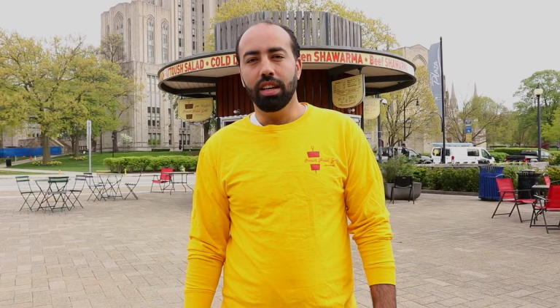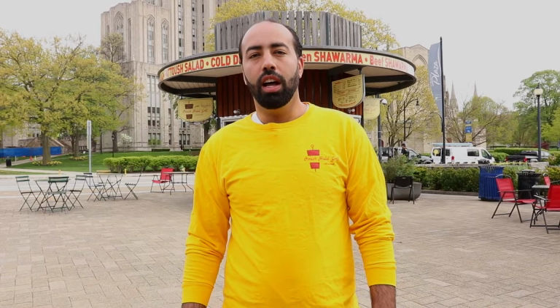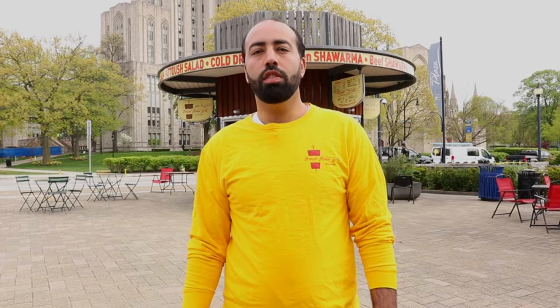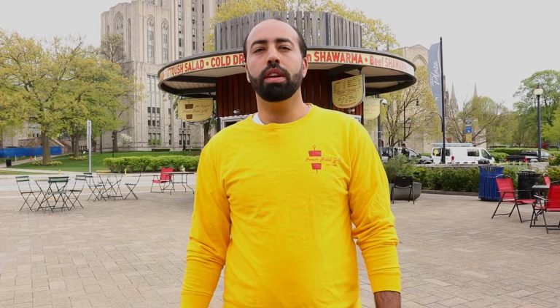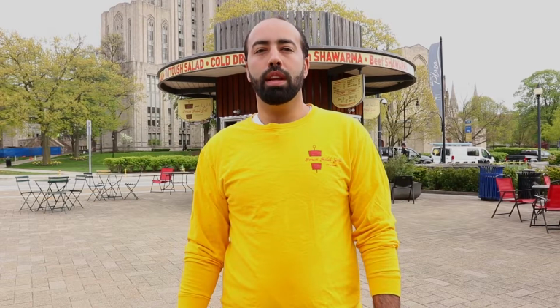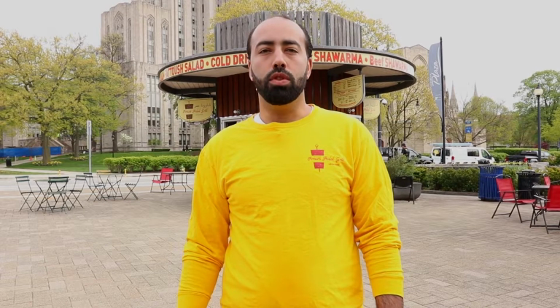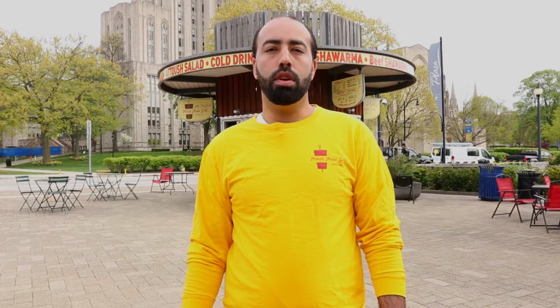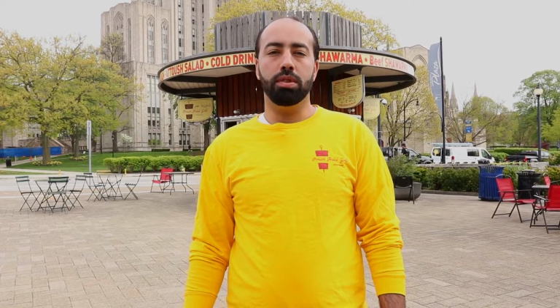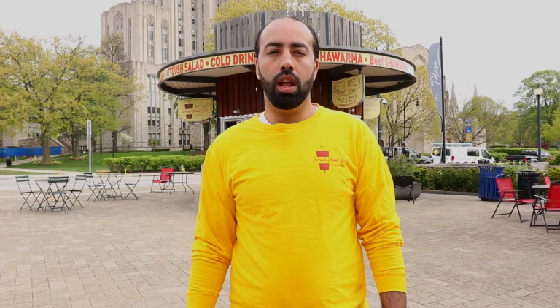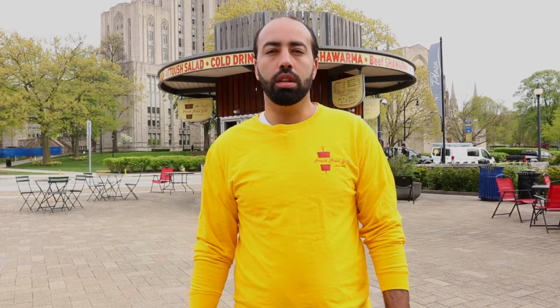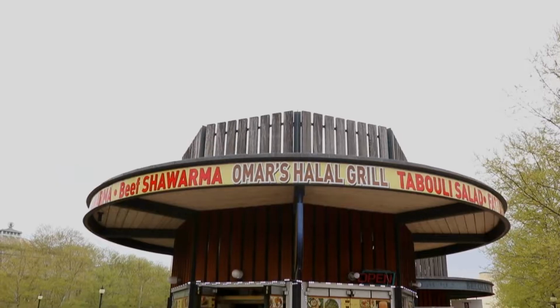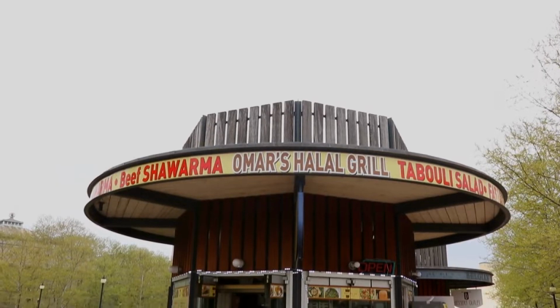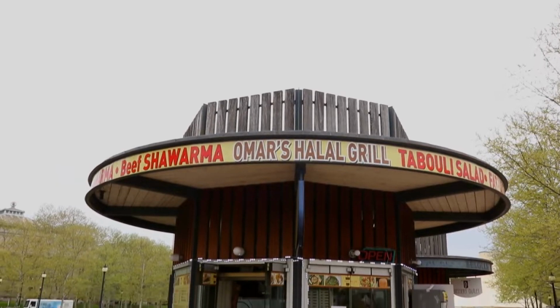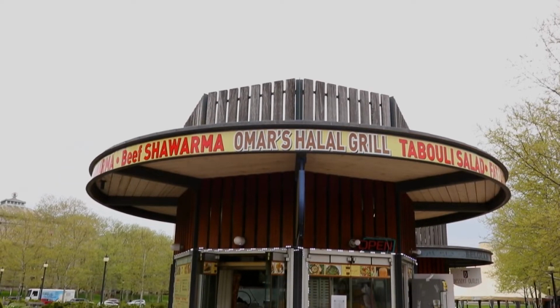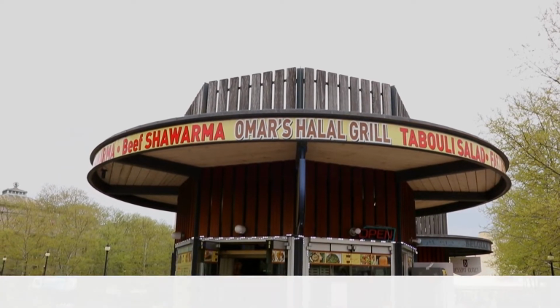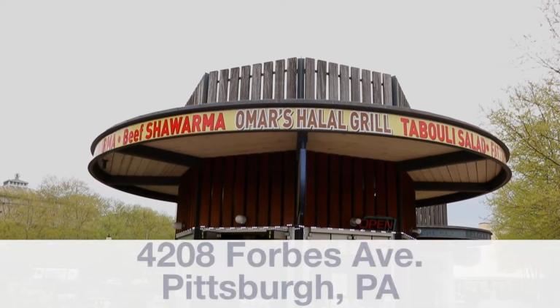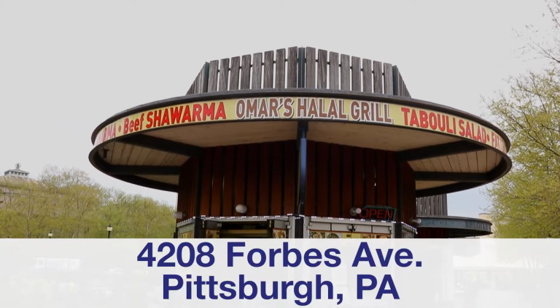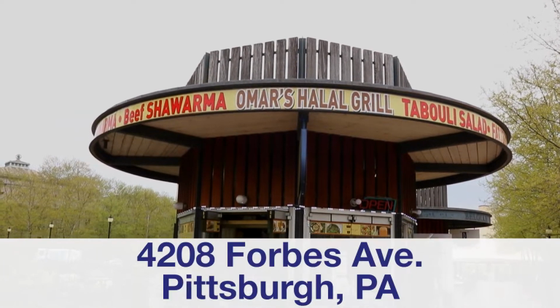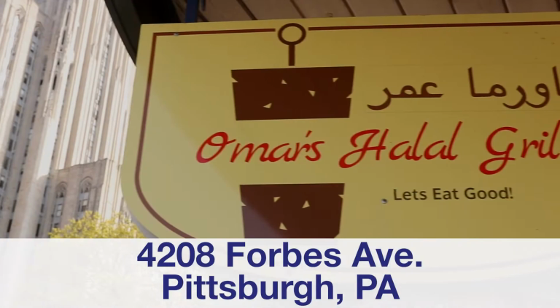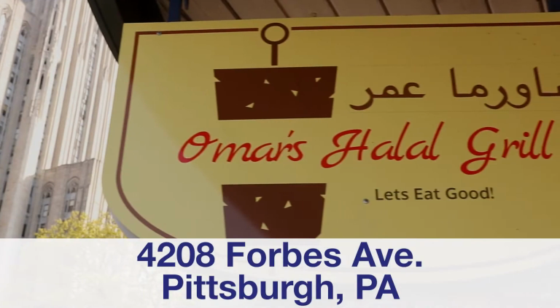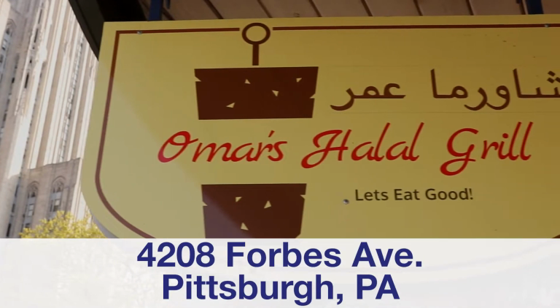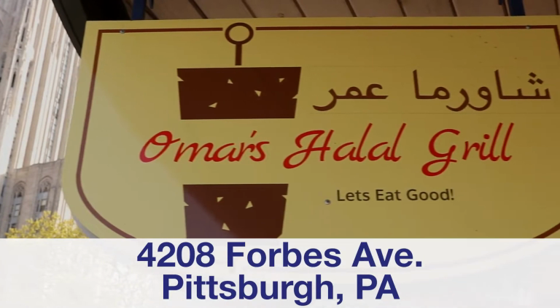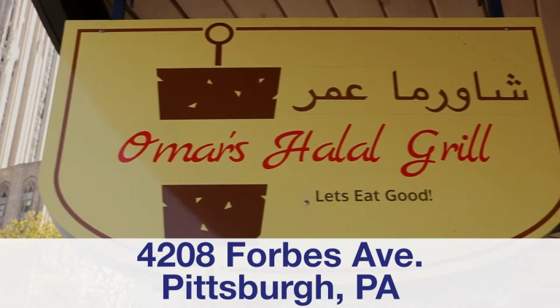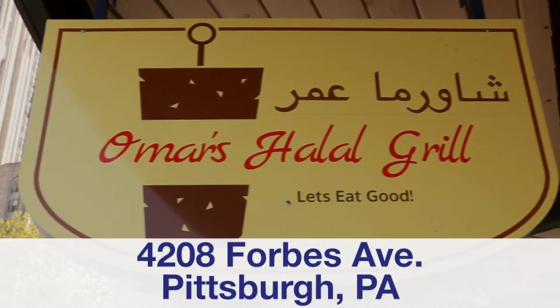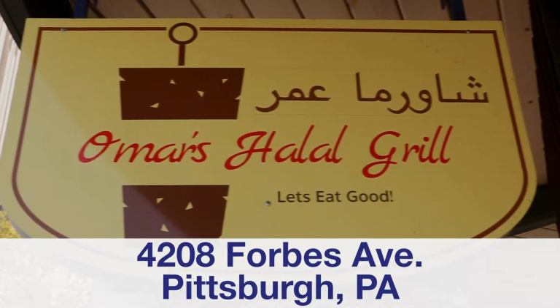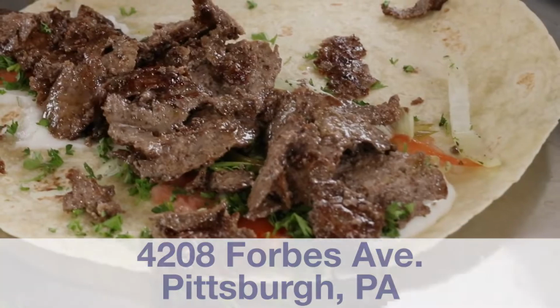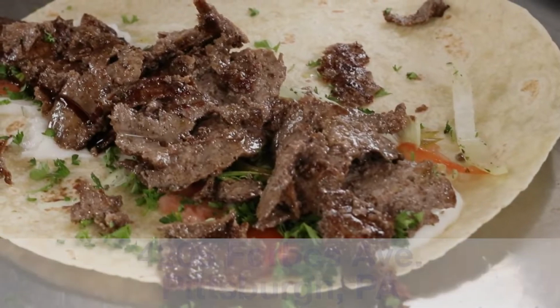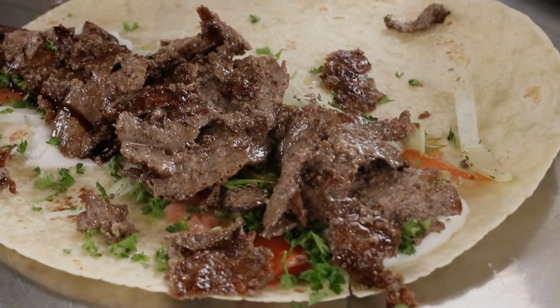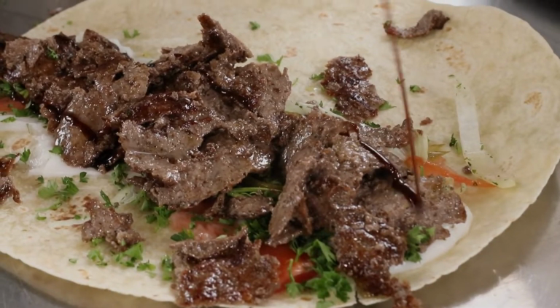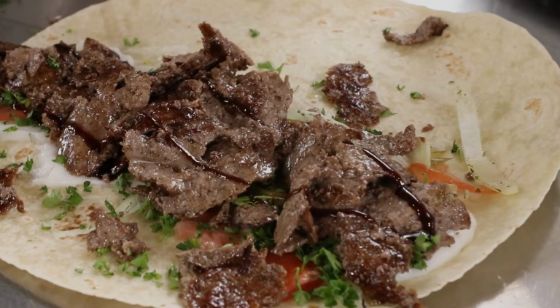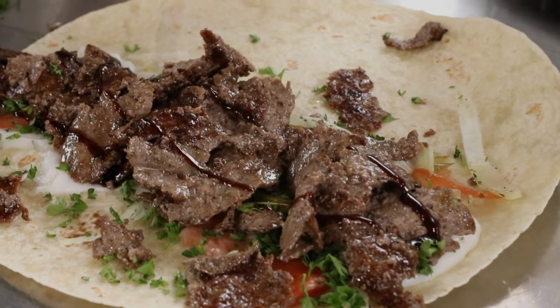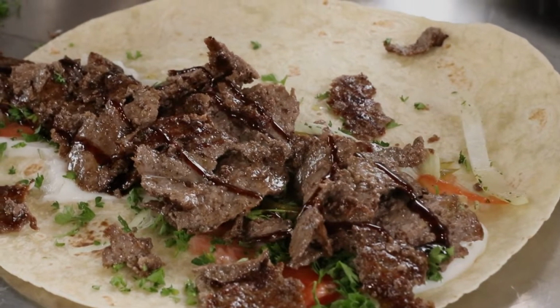Hello everybody, my name is Omar. Omar's Halal Grill here in Shantley Blase in Oakland, Pittsburgh. And here at Omar's, we've been serving authentic Middle Eastern foods since 2020.